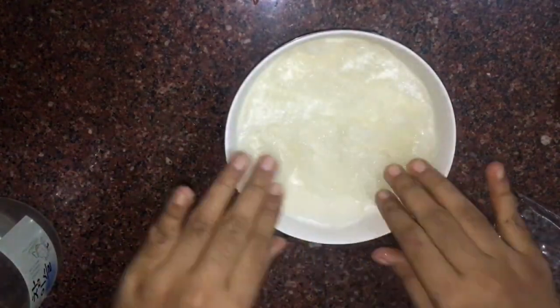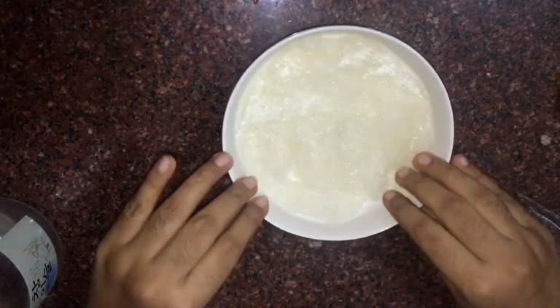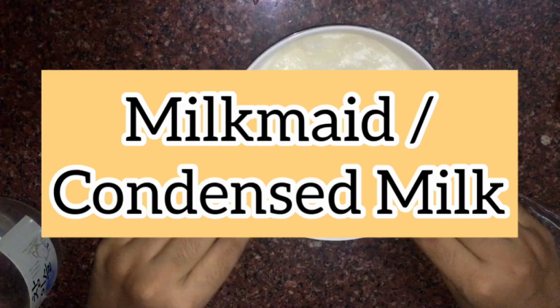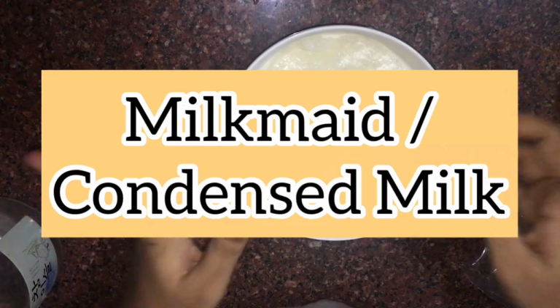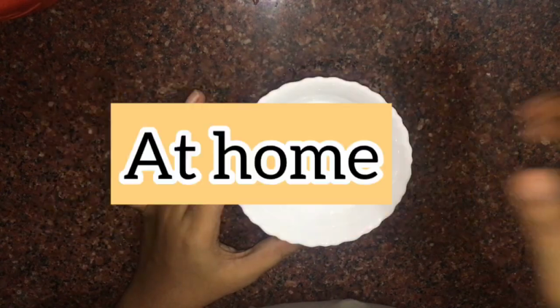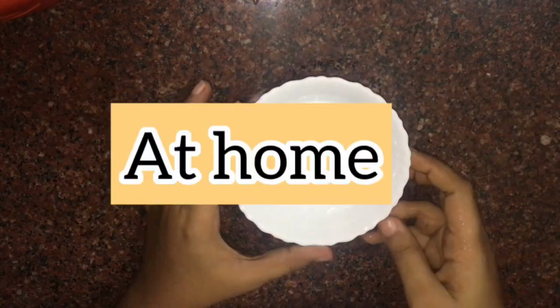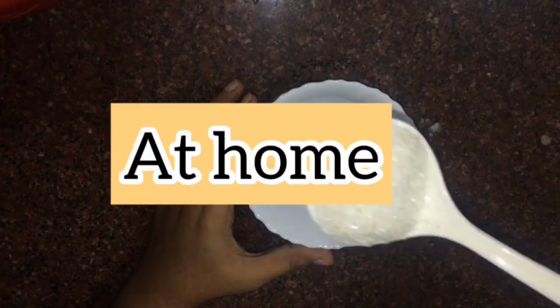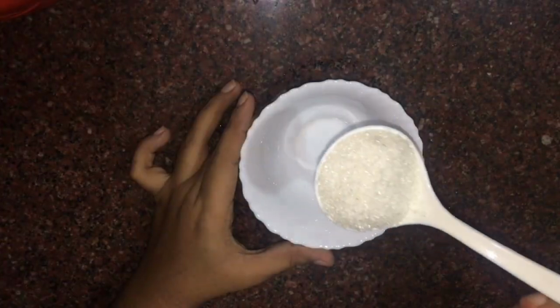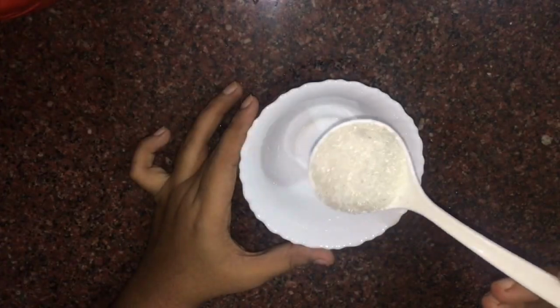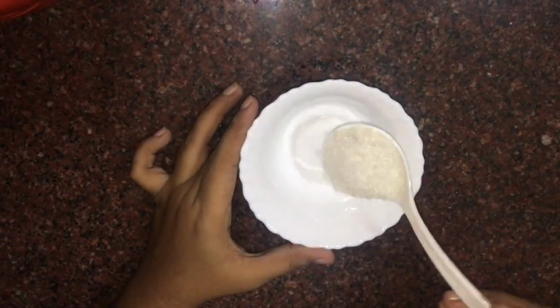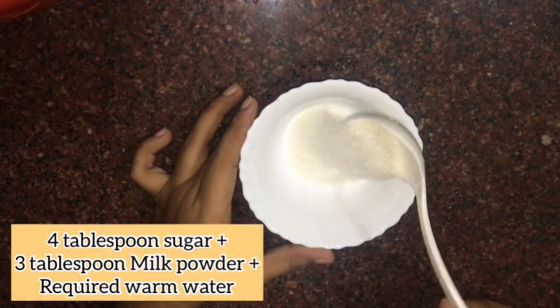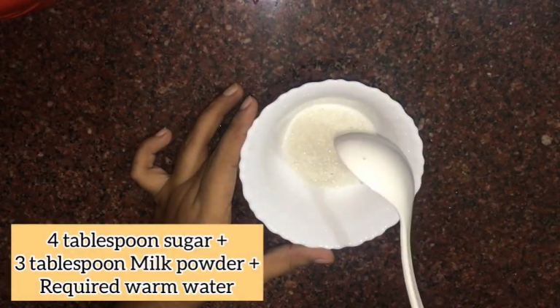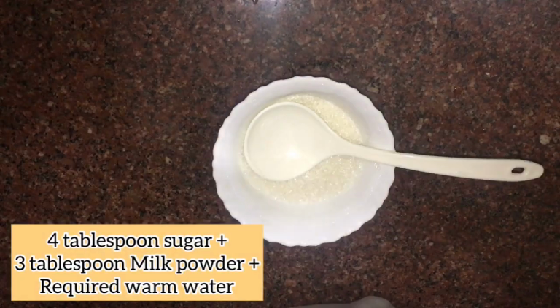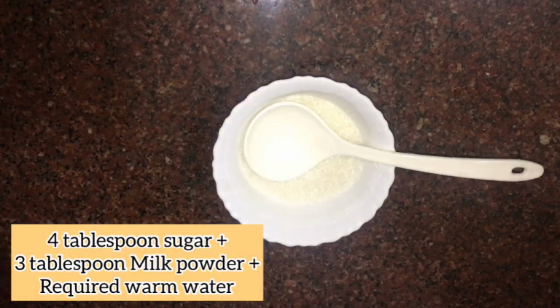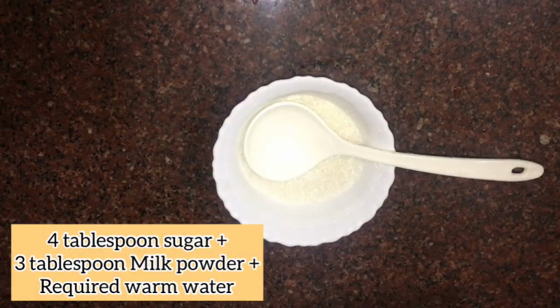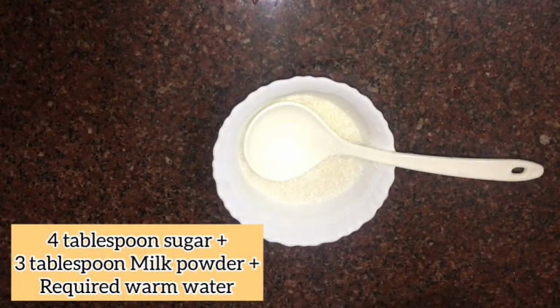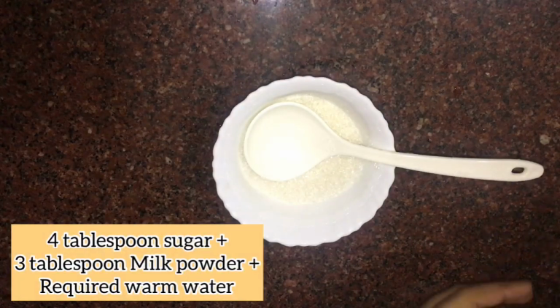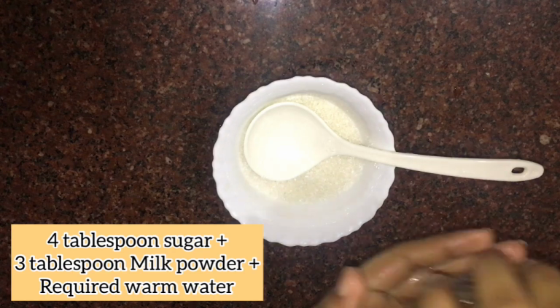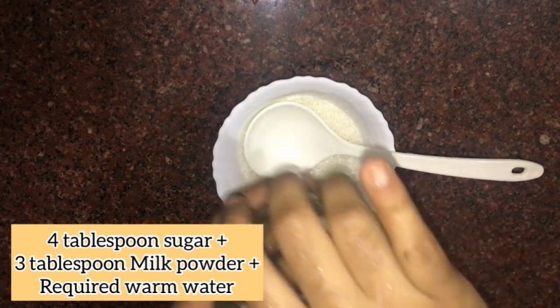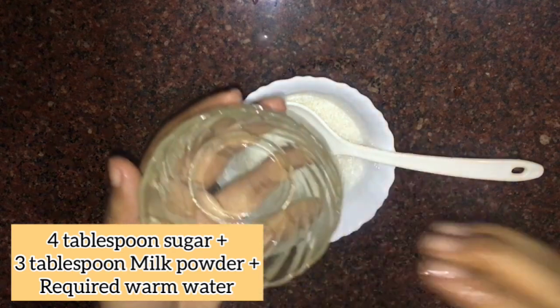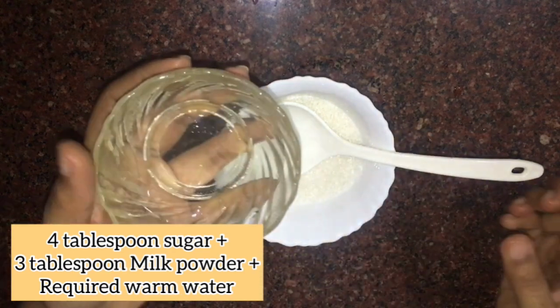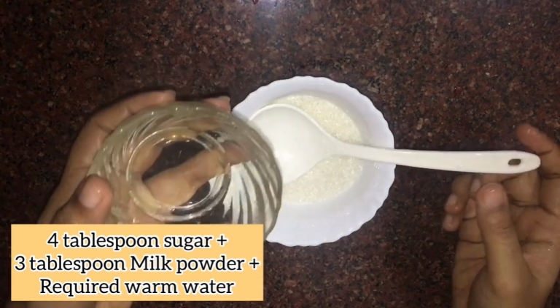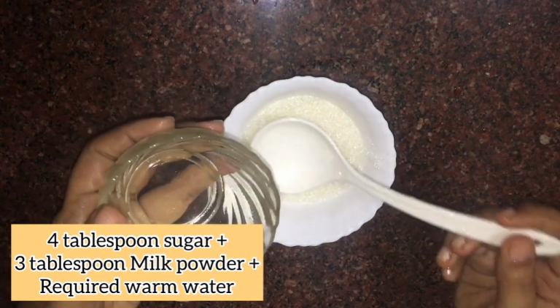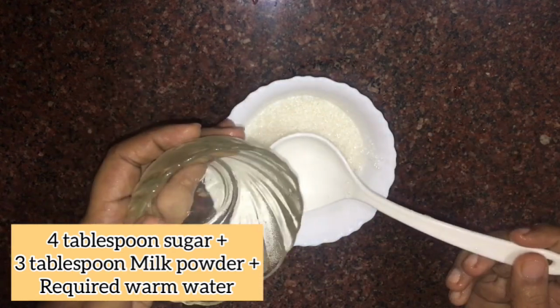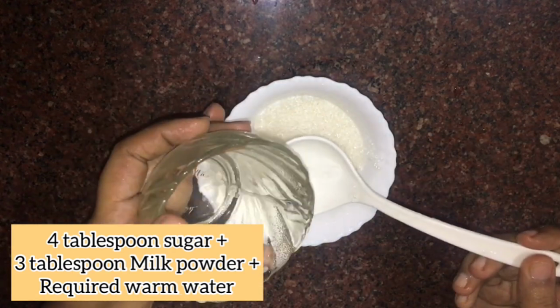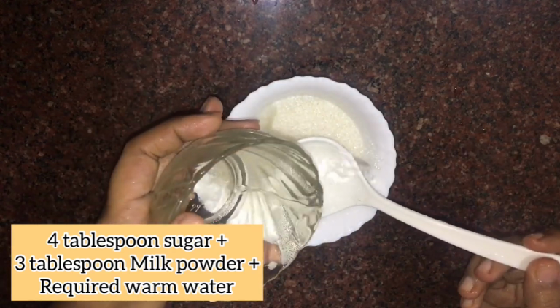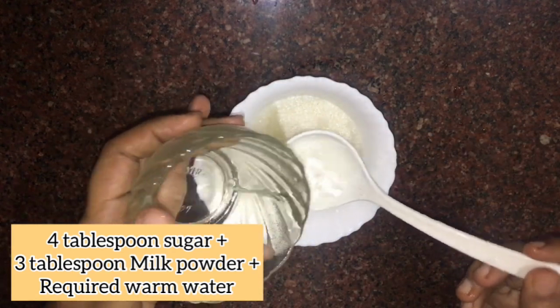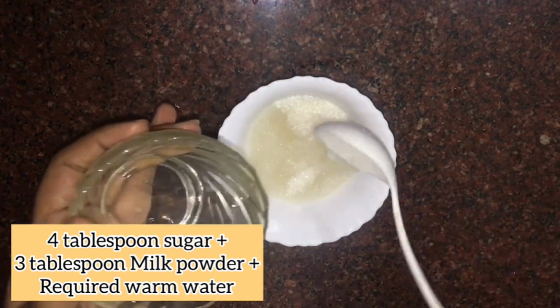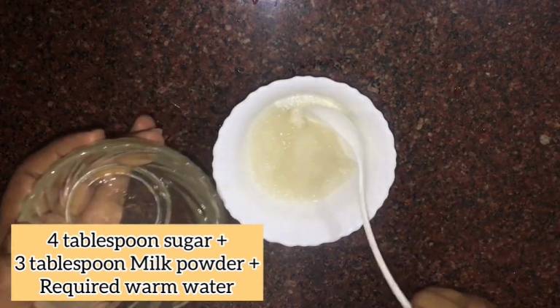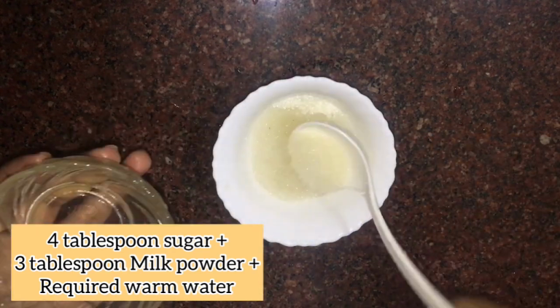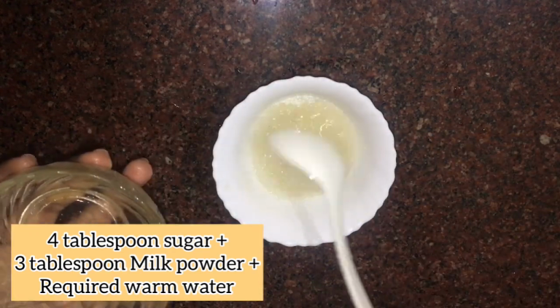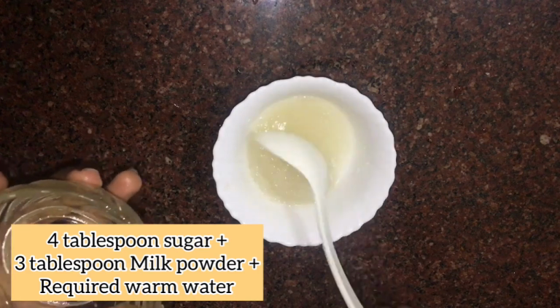We will add some milk. We will add a good sauce.